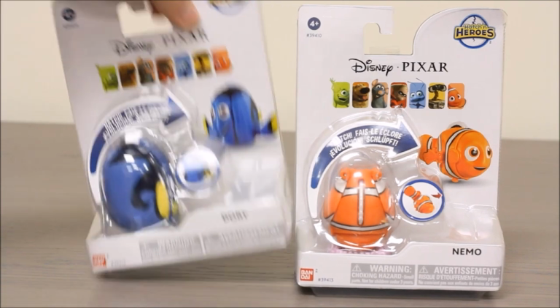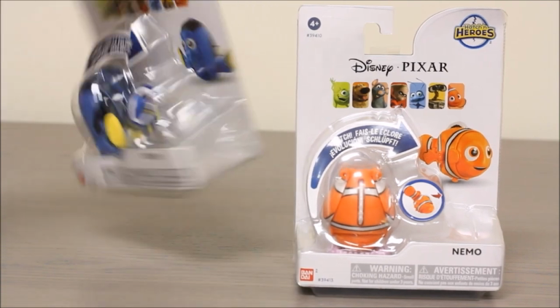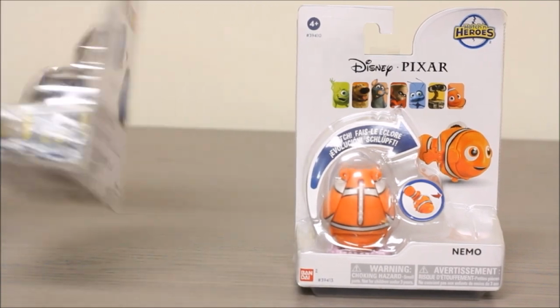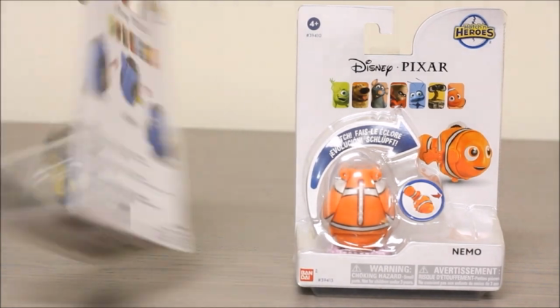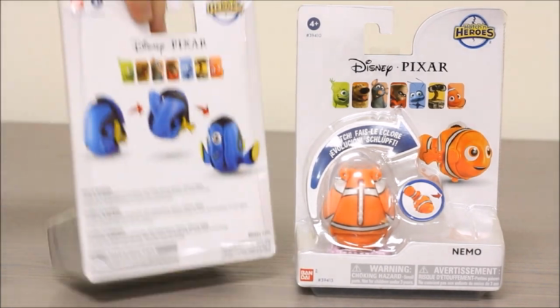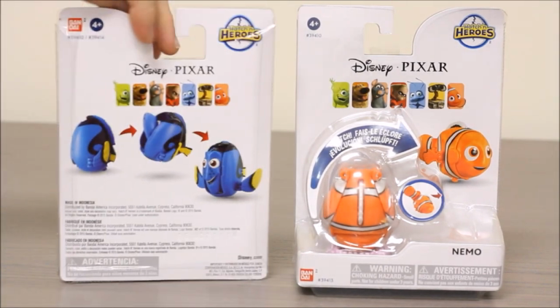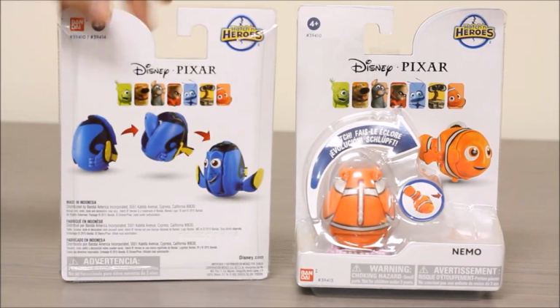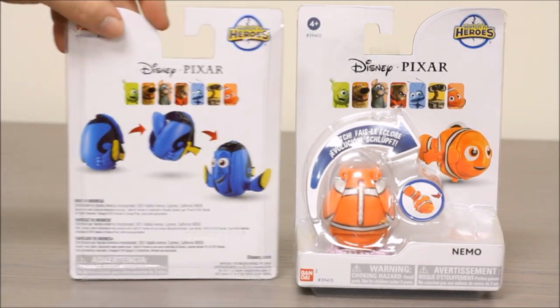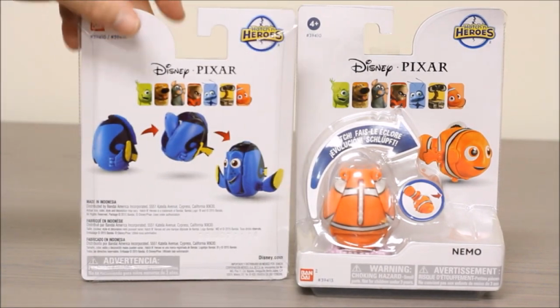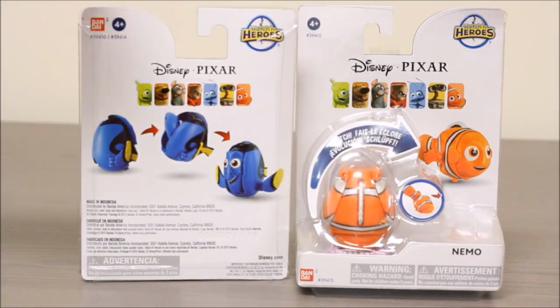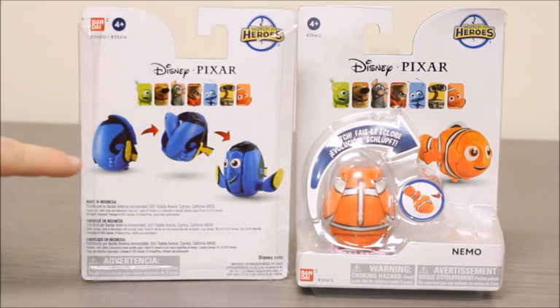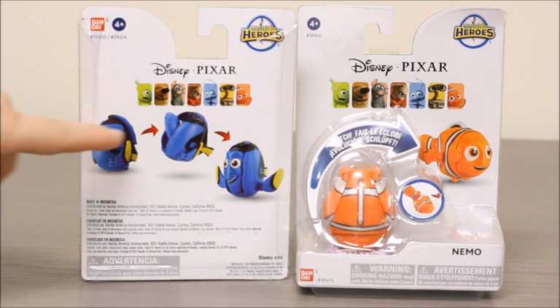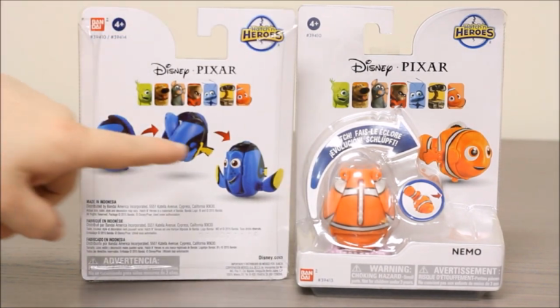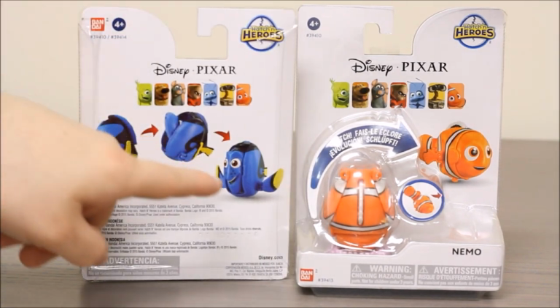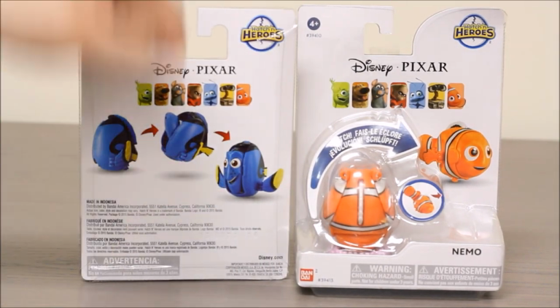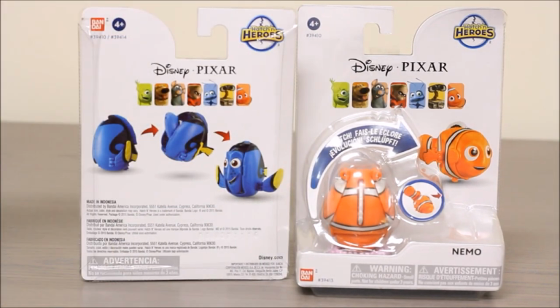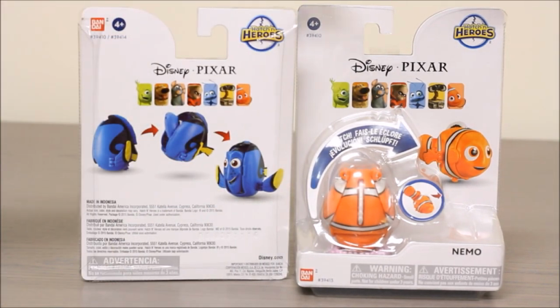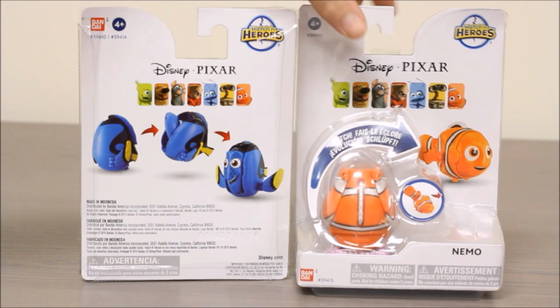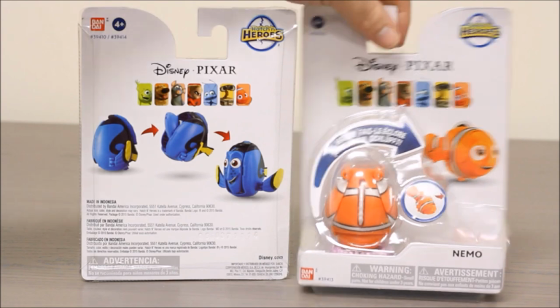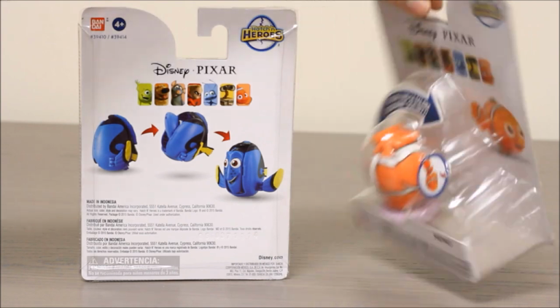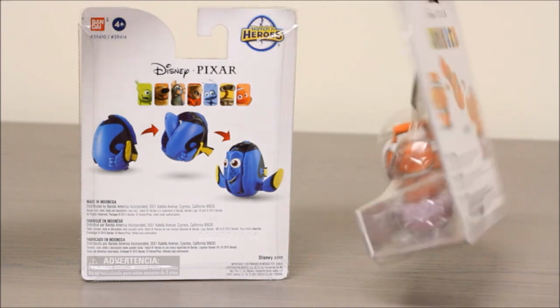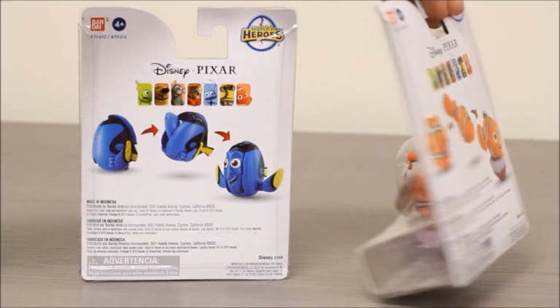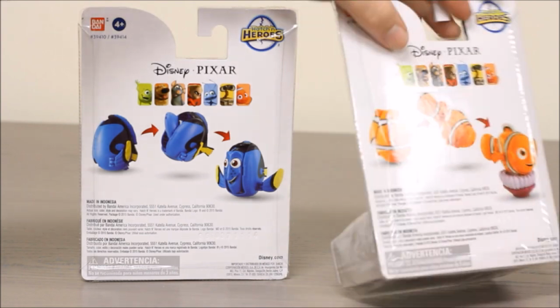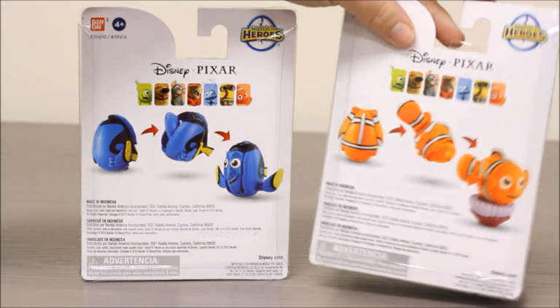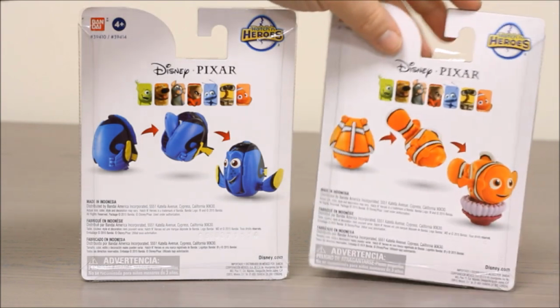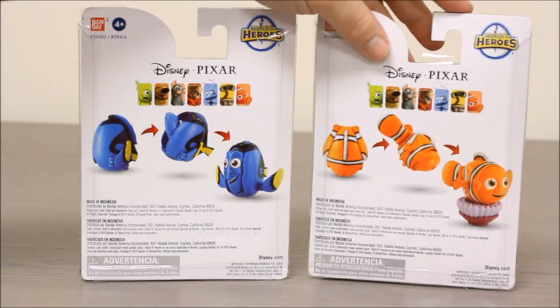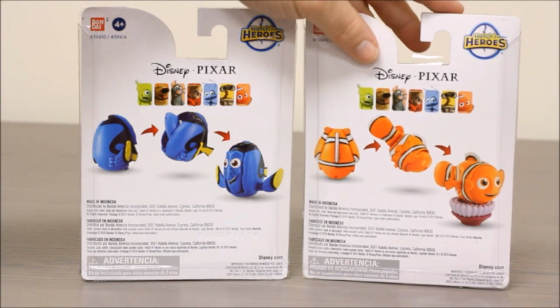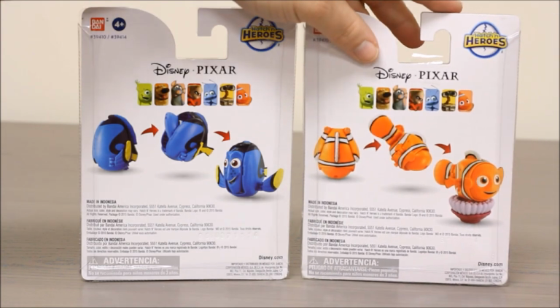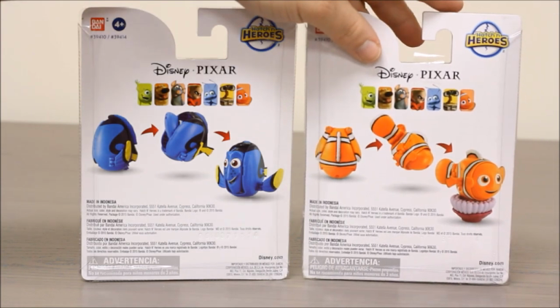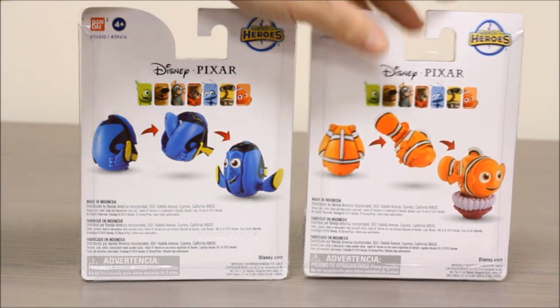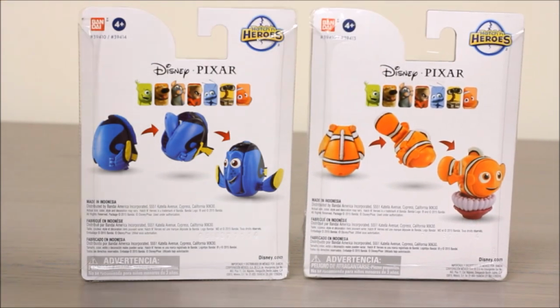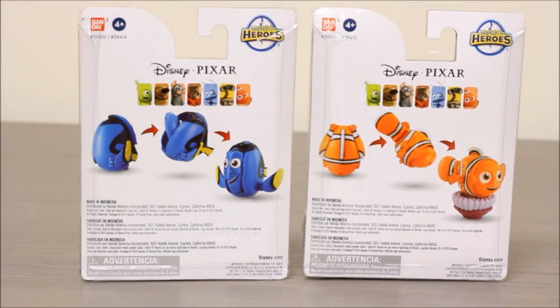Let's check out the back. You can see the transformation sequence here for Dory. And there's Nemo's transformation.